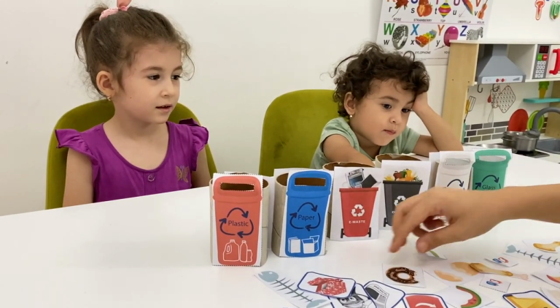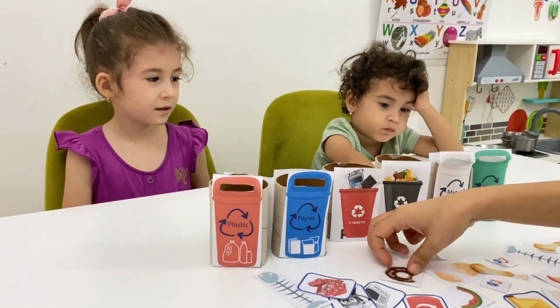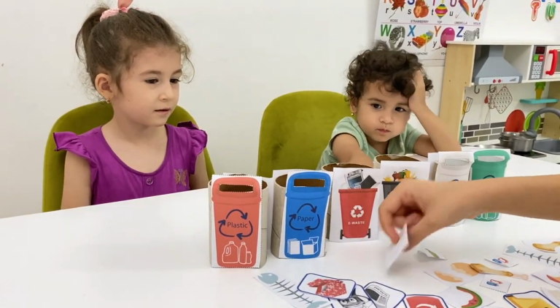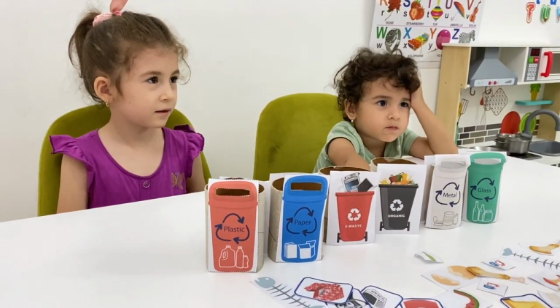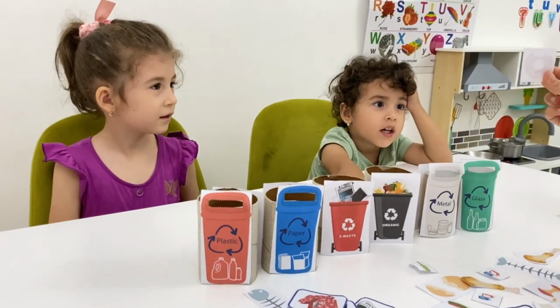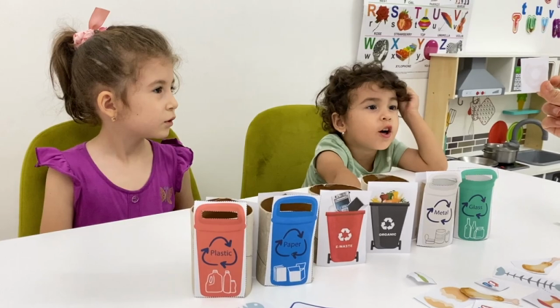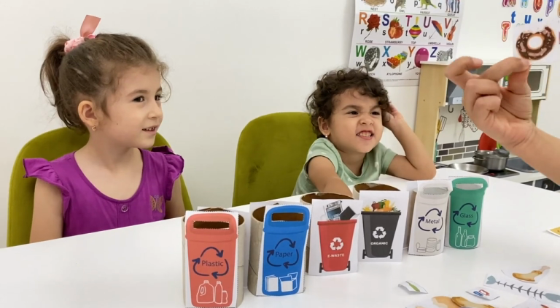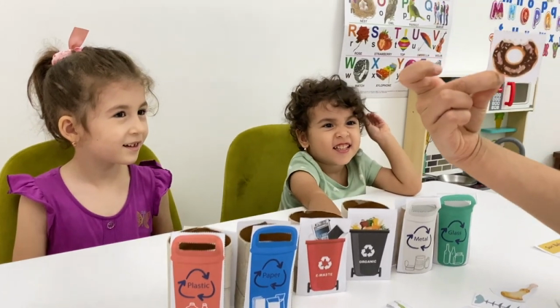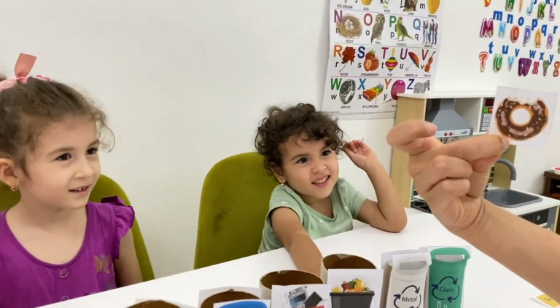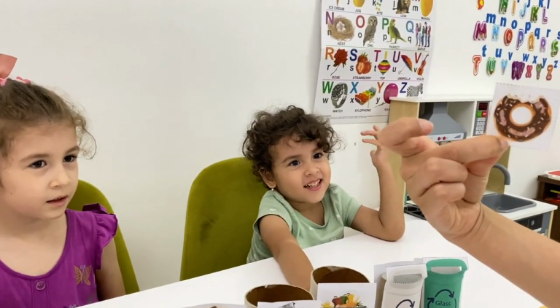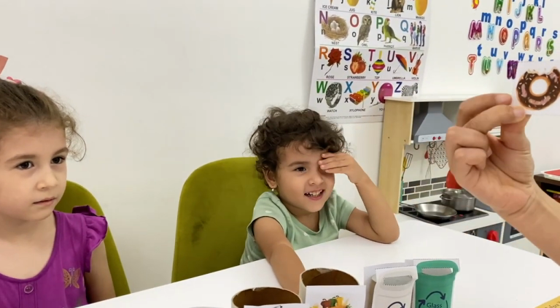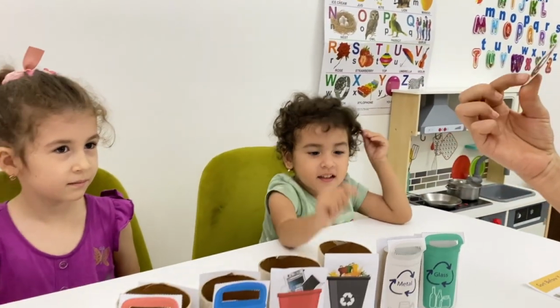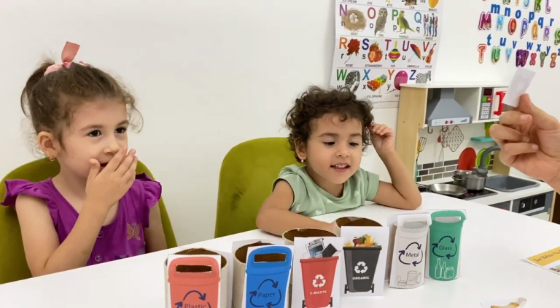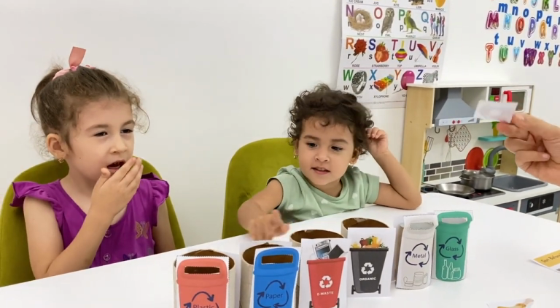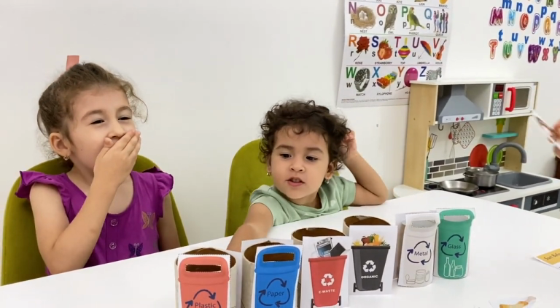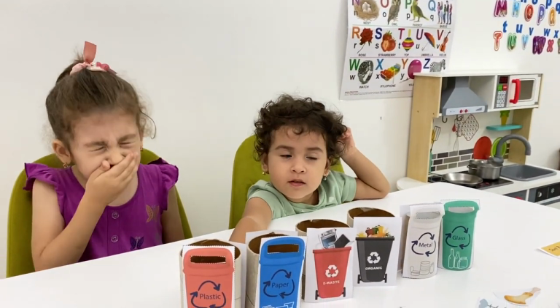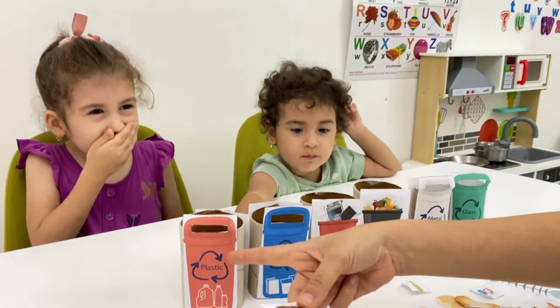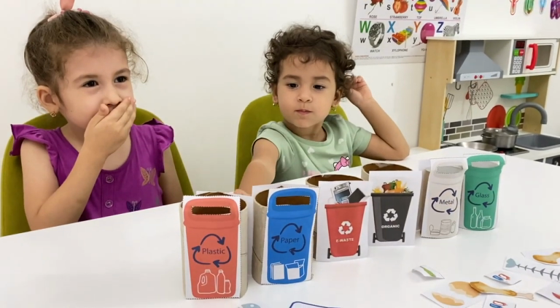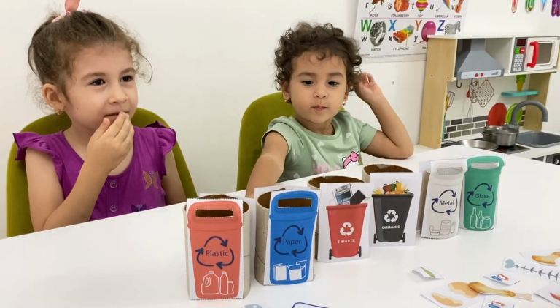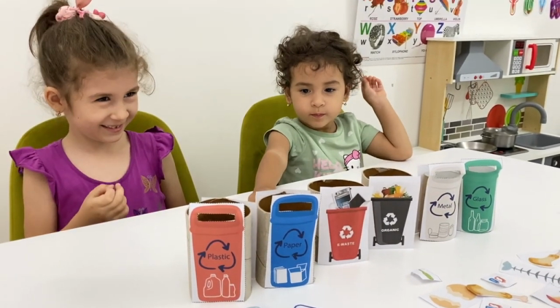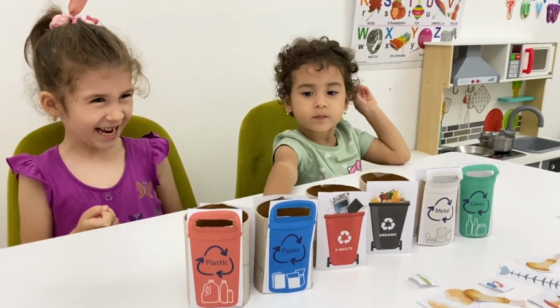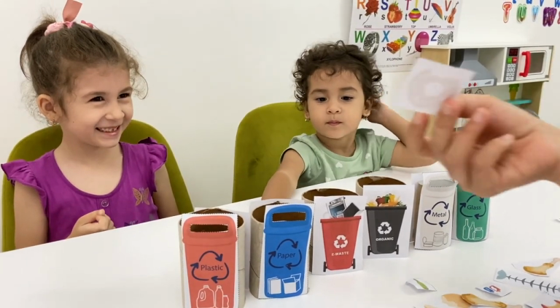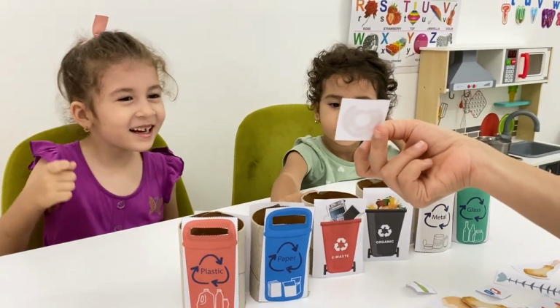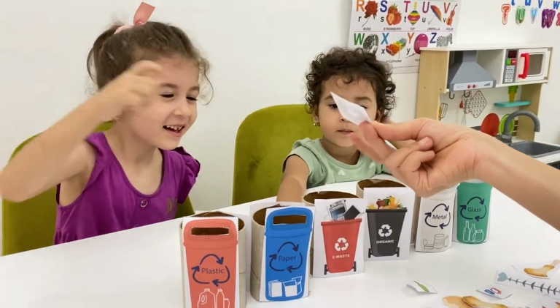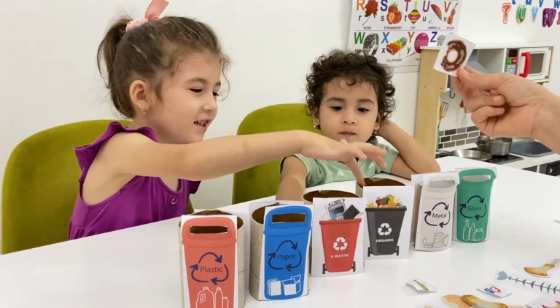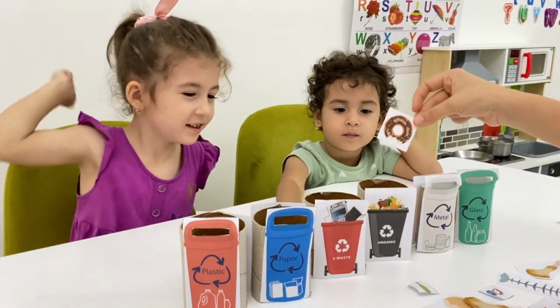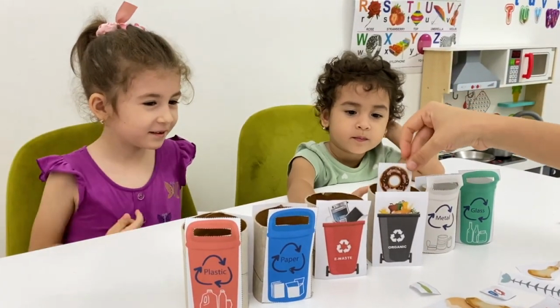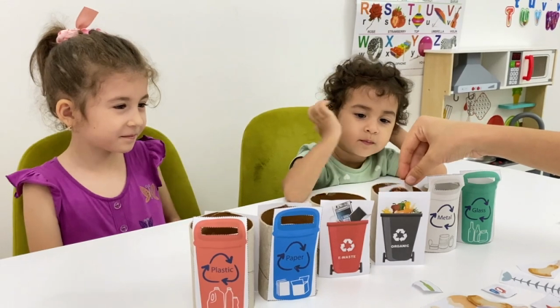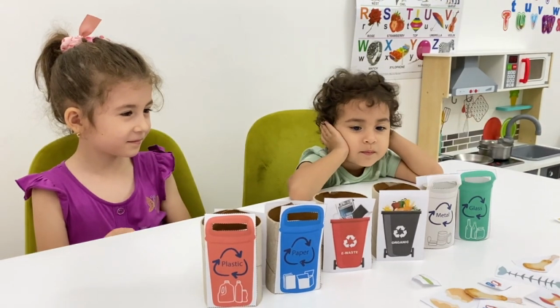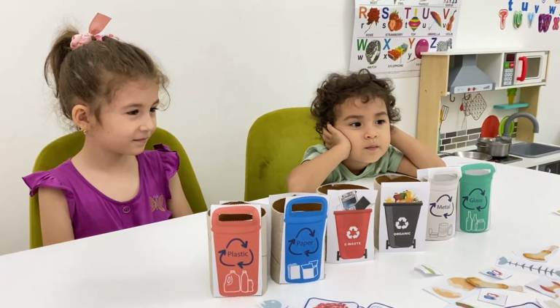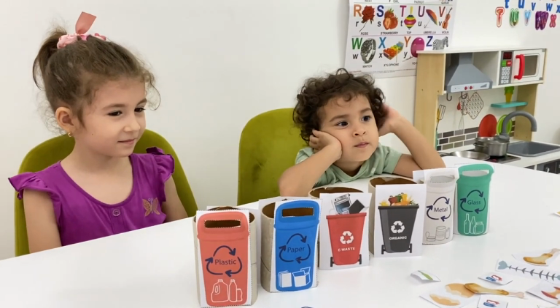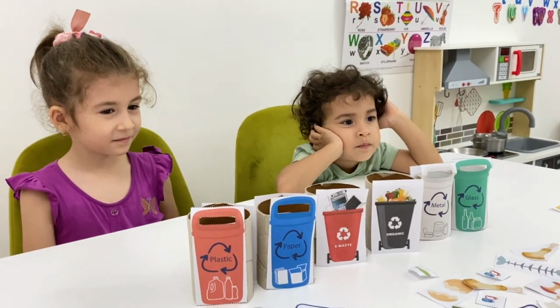Now — Noni, what is it? A donut! It's a donut! Where does it go? No, it's not plastic! Bless you Masha! Where does the donut go? Here! It's organic! Yeah, it goes there!